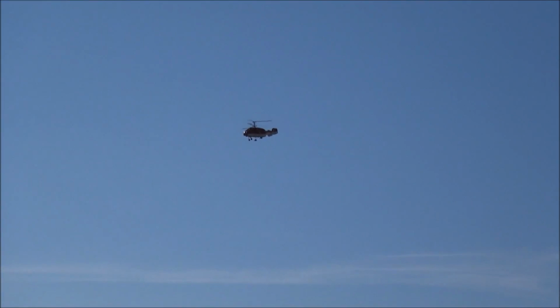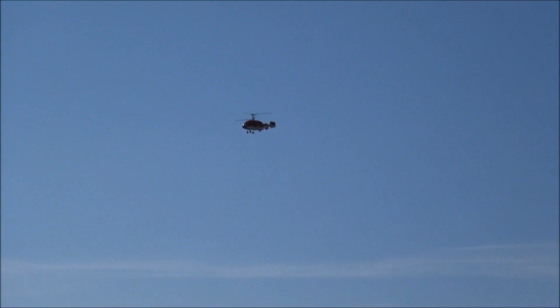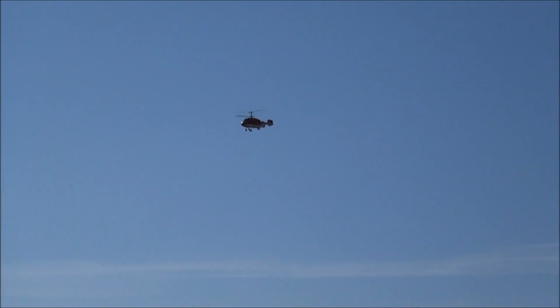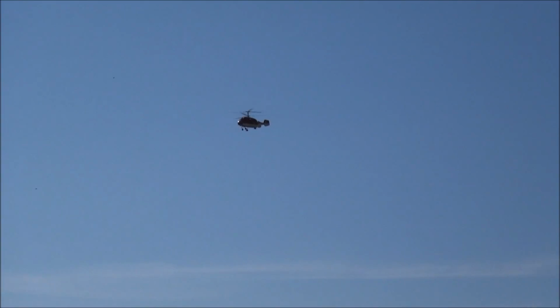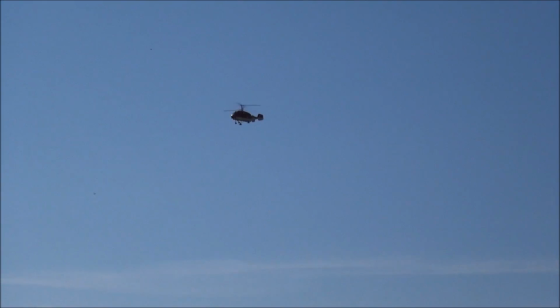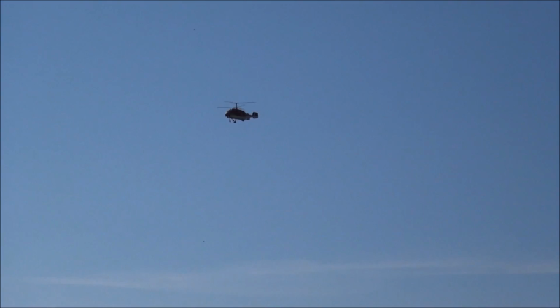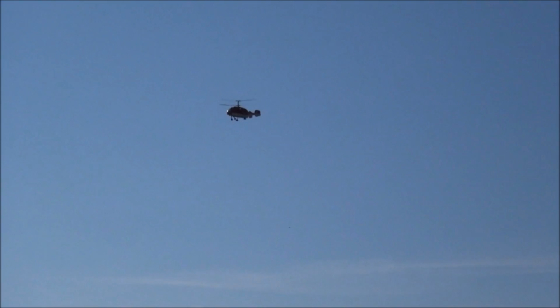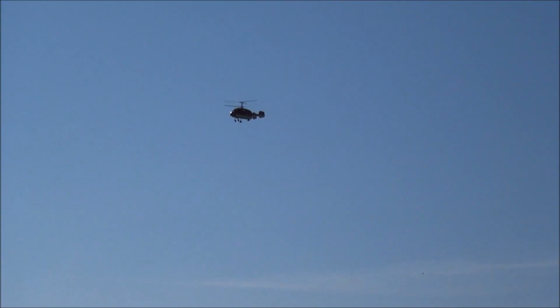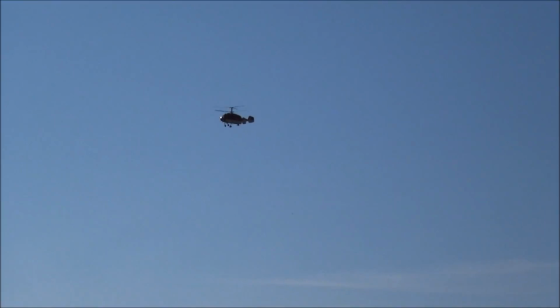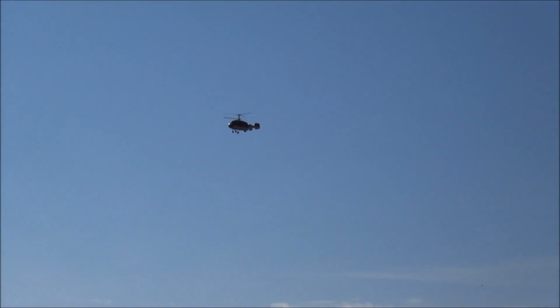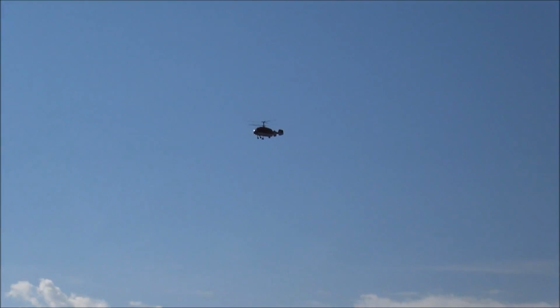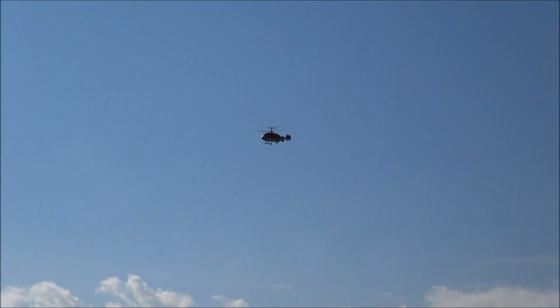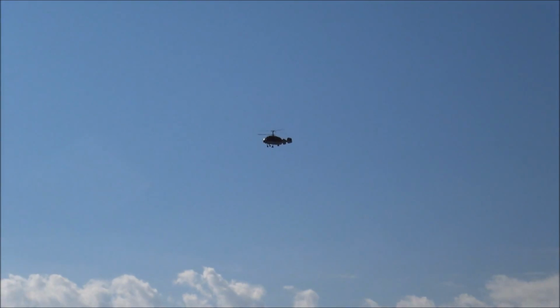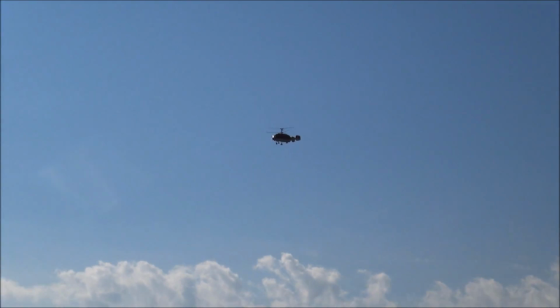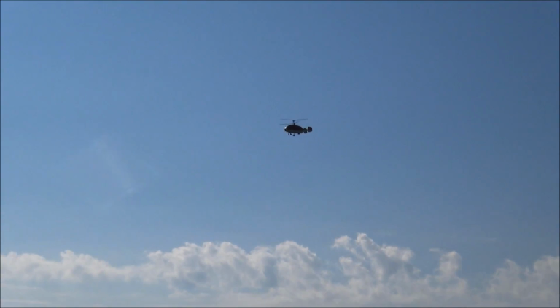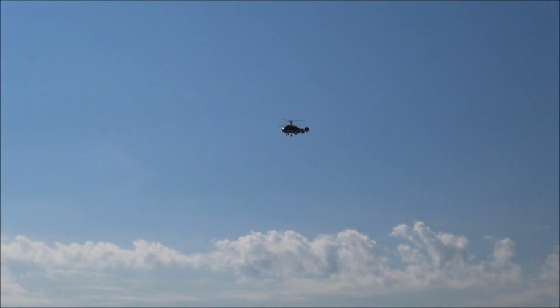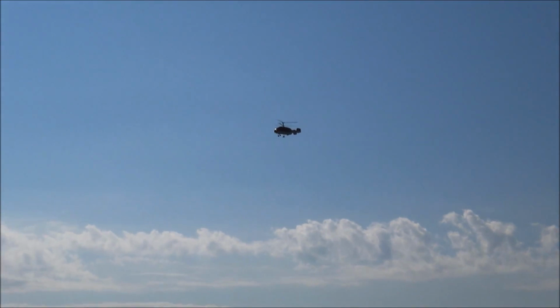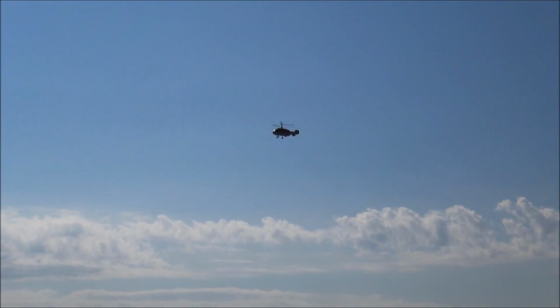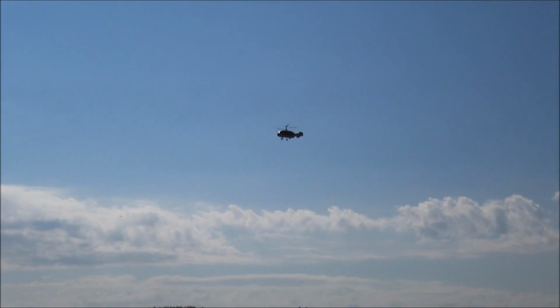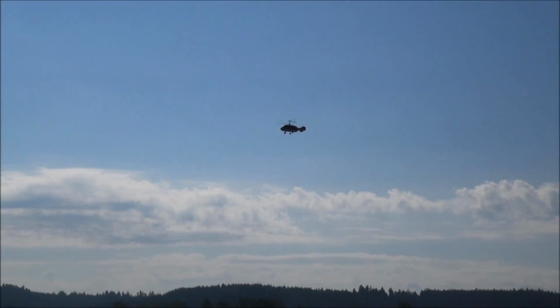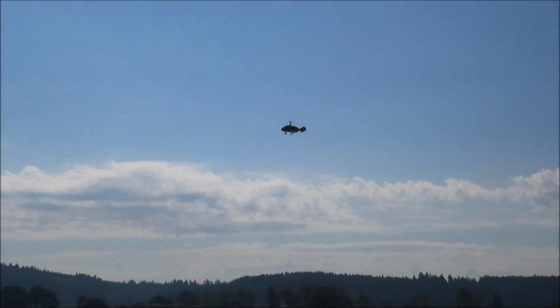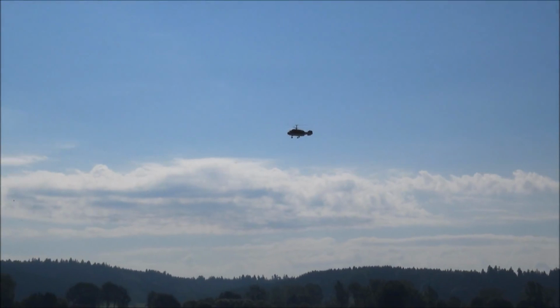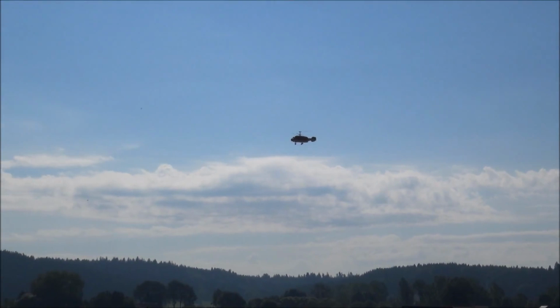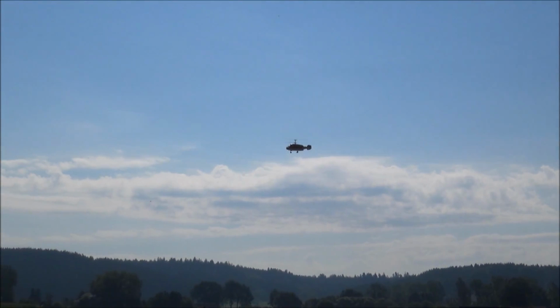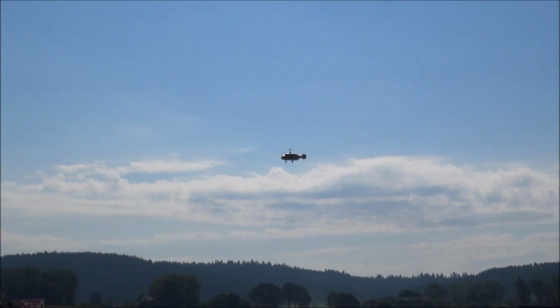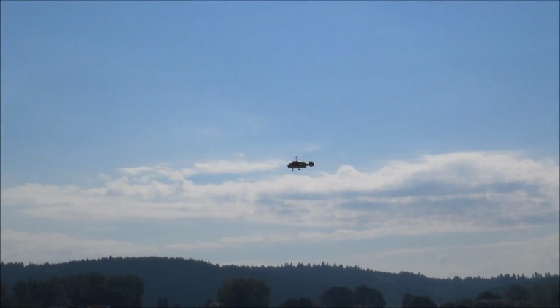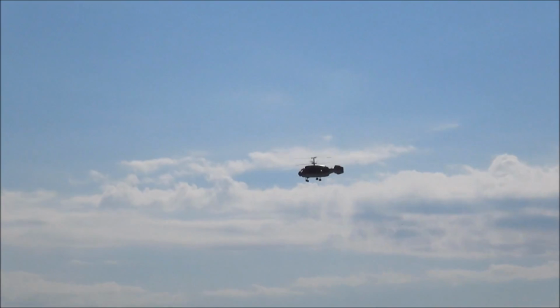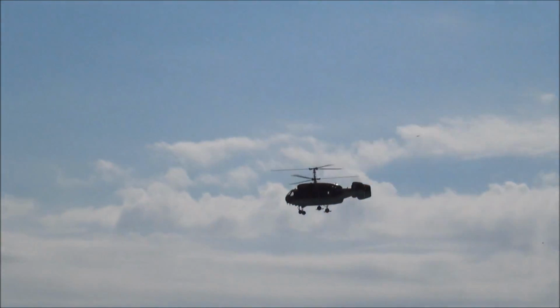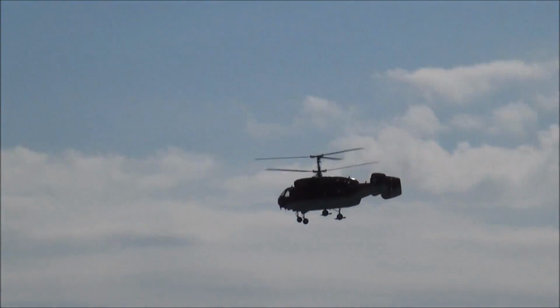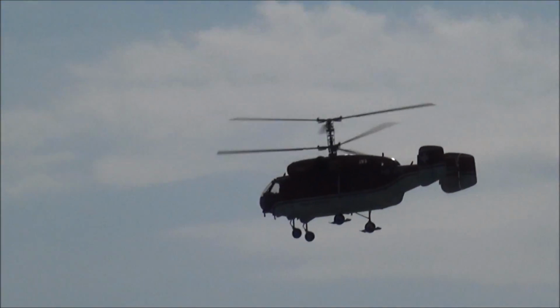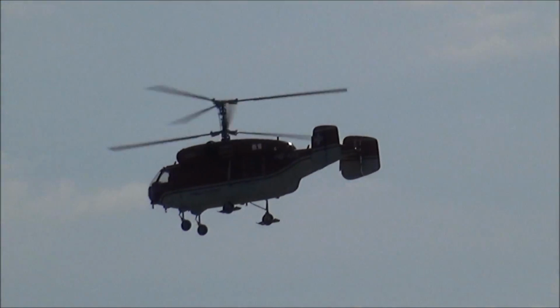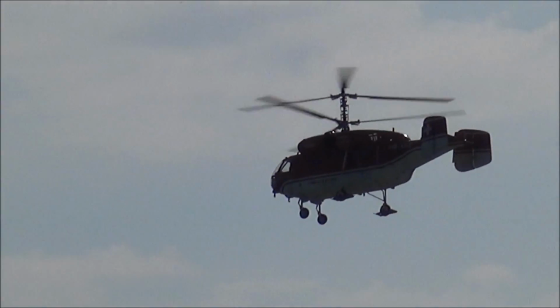Weil ein Rotor mit diesem Abstand über dem Rumpf, über die Welle, ganz schwer zu realisieren ist. Aber es geht, wie wir hier sehen — und es geht sogar im Modell. Er hat noch ein weiteres Modell mitgebracht, das vorne im Ausstellungsraum steht.